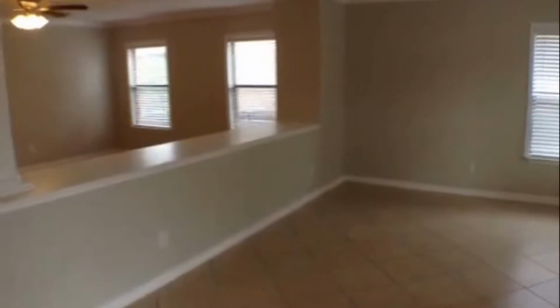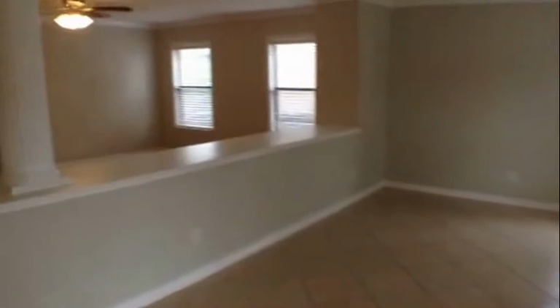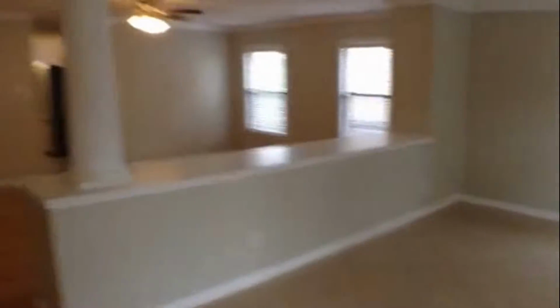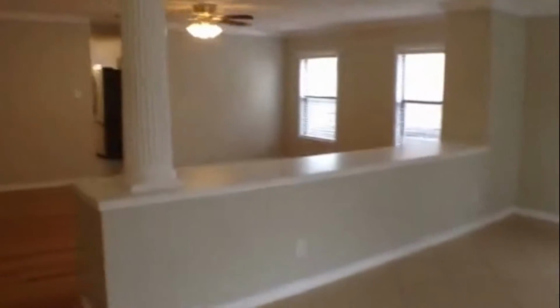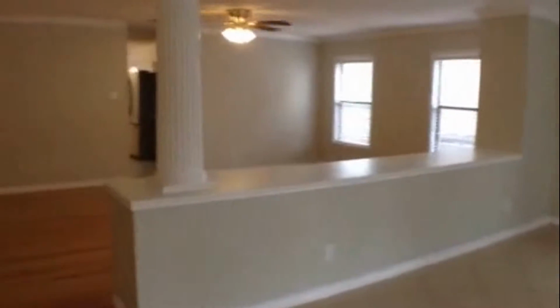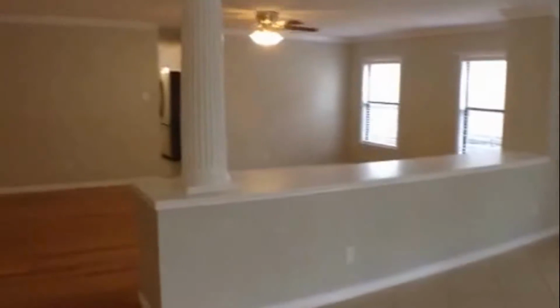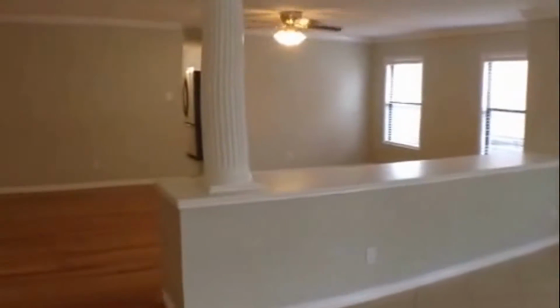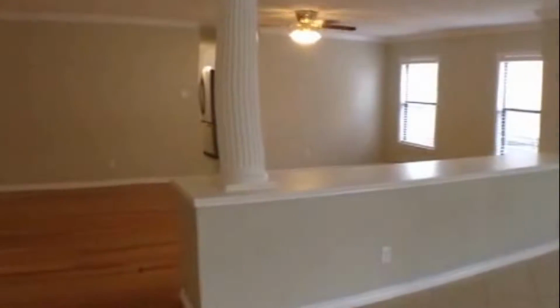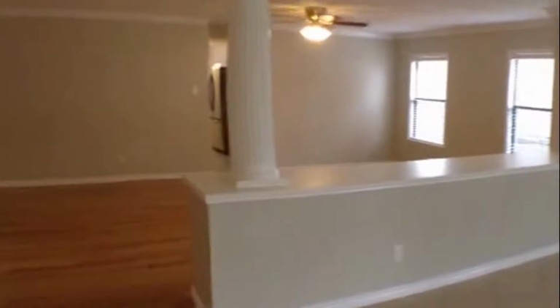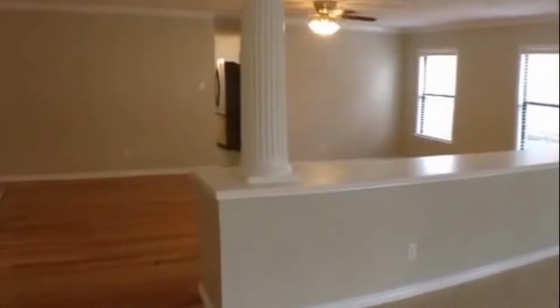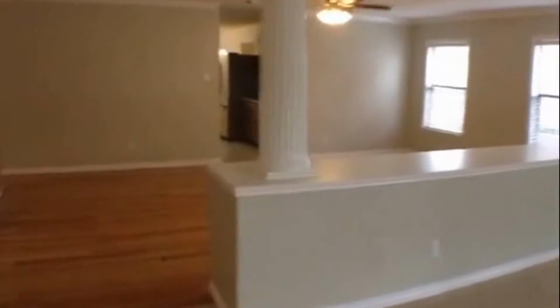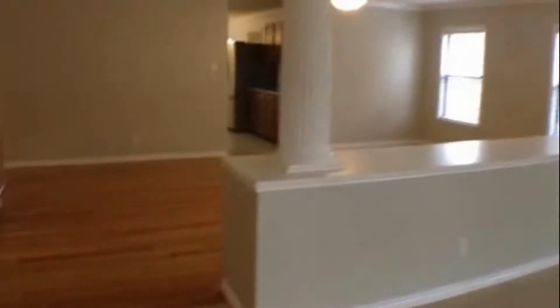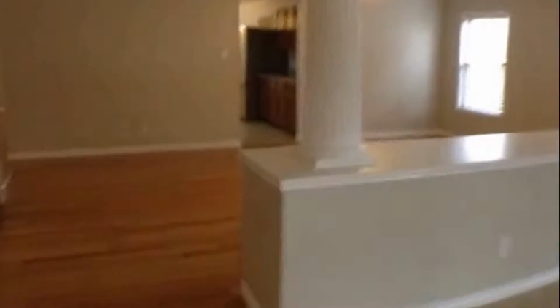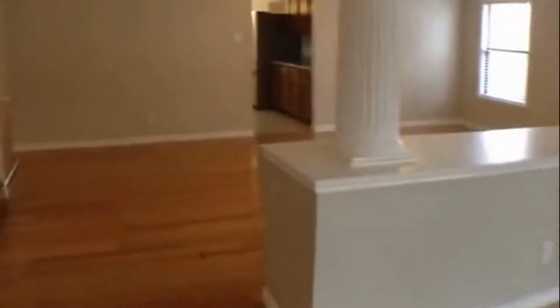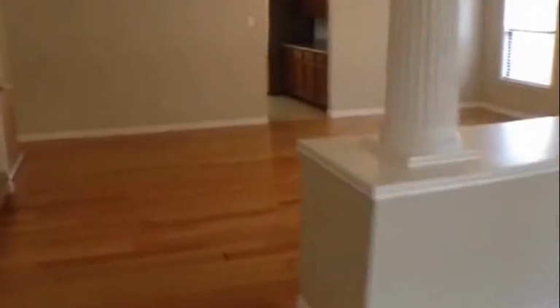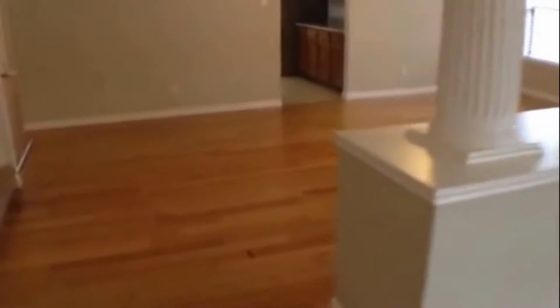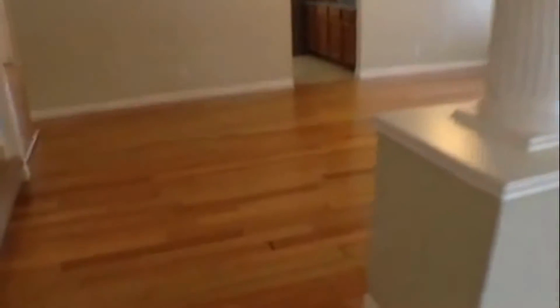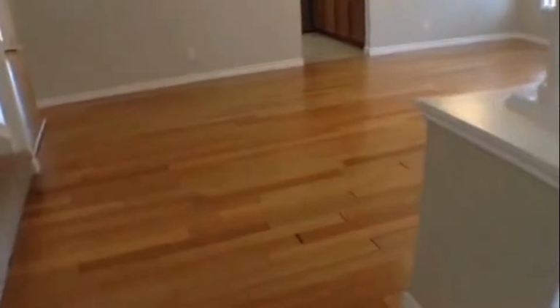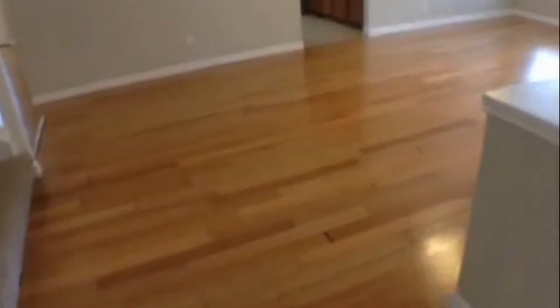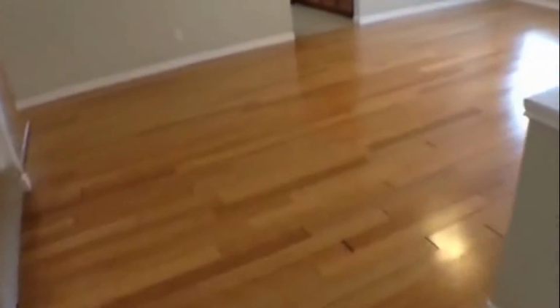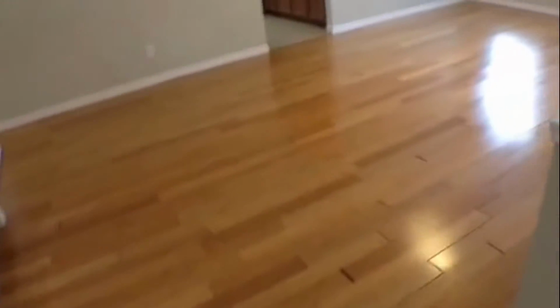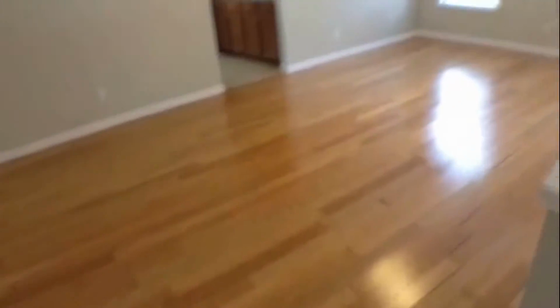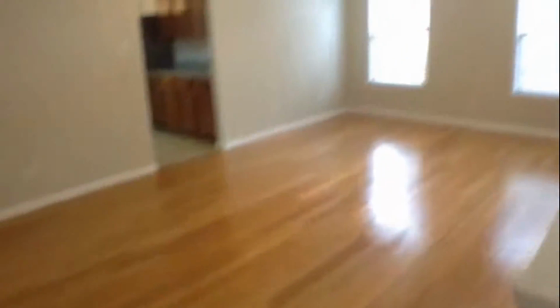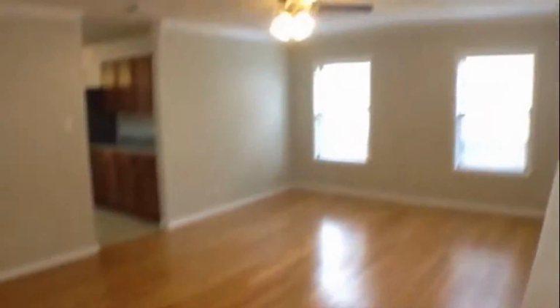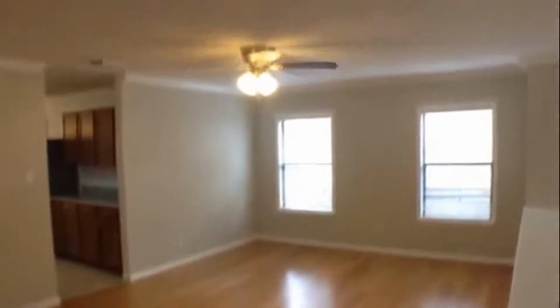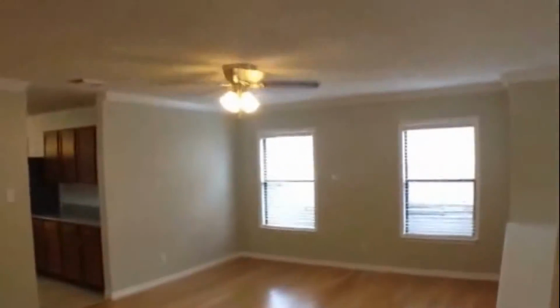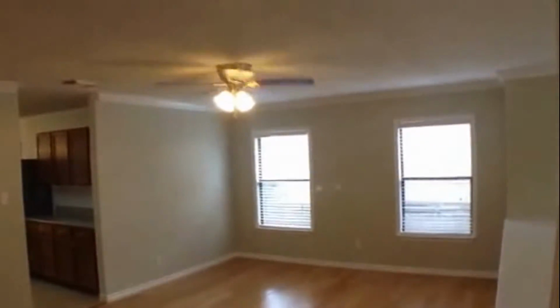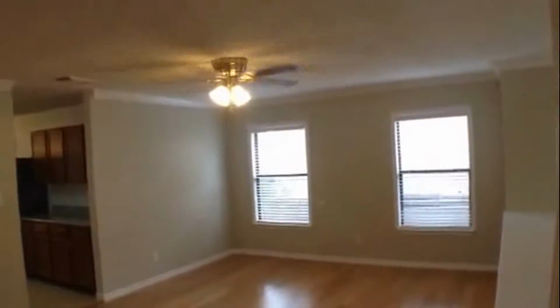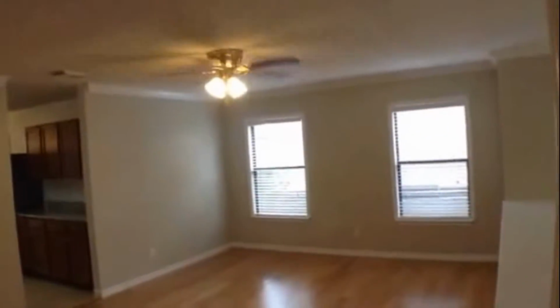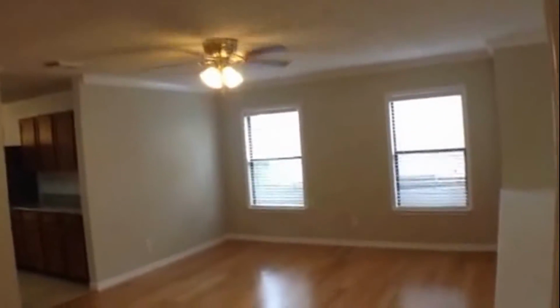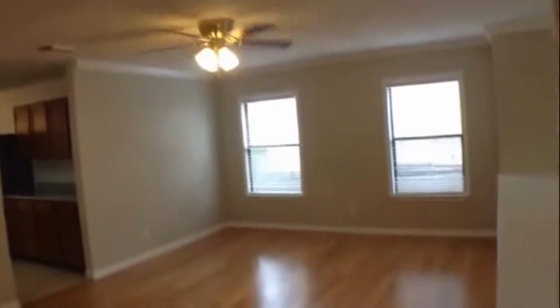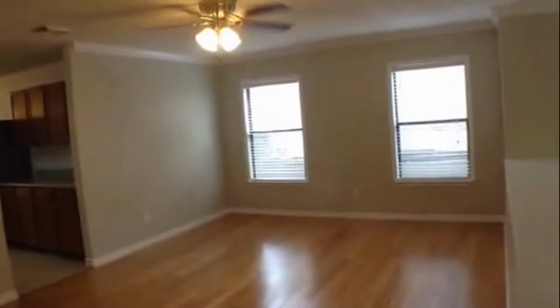Directly behind that would be the formal dining area, which has laminate flooring, a ceiling fan with light fixture, and crown molding.